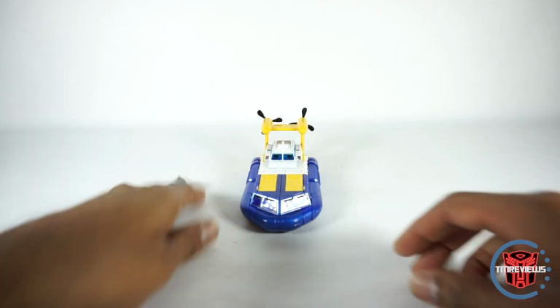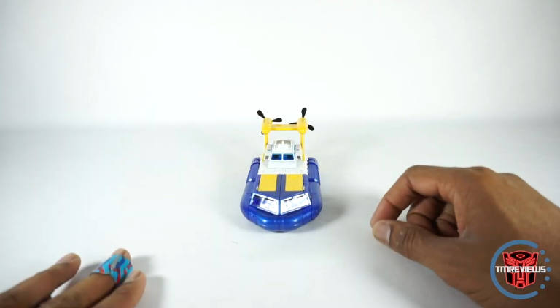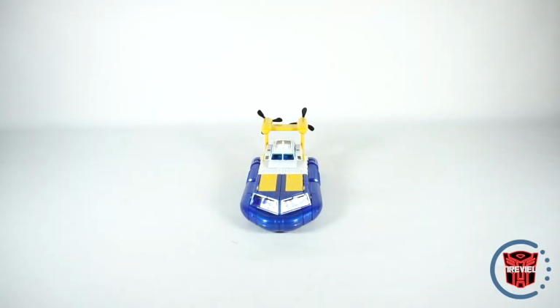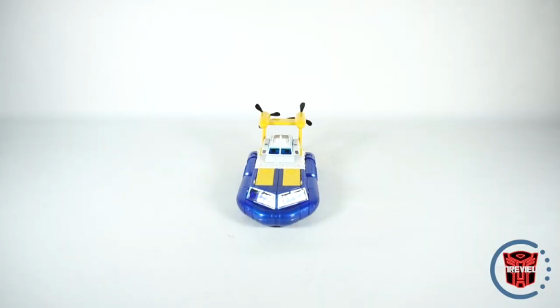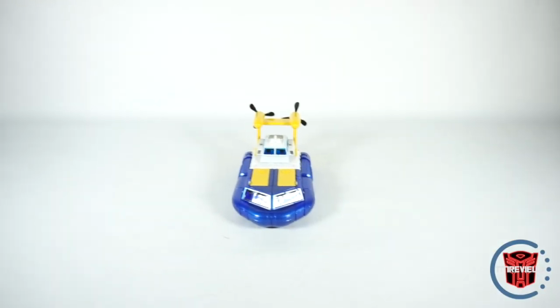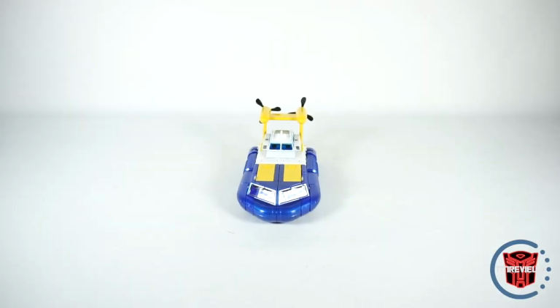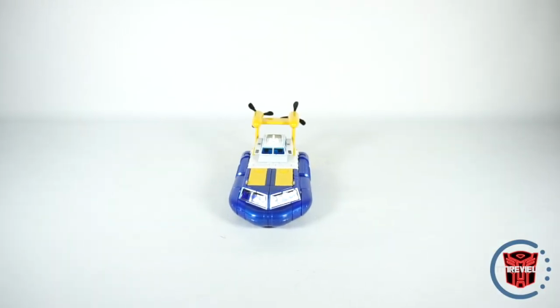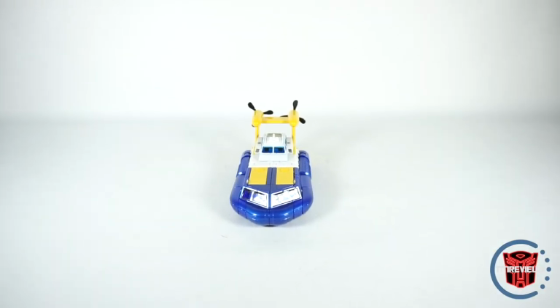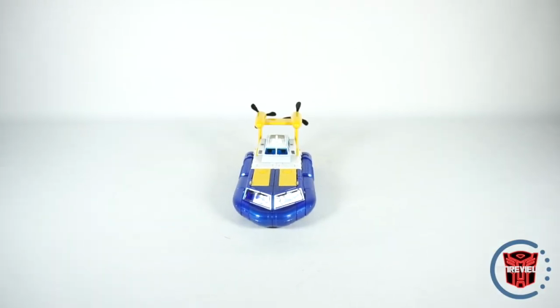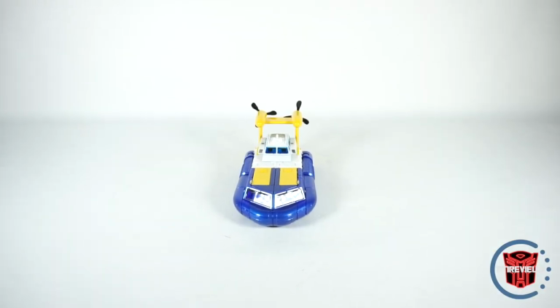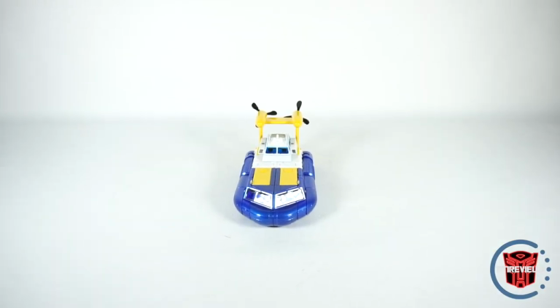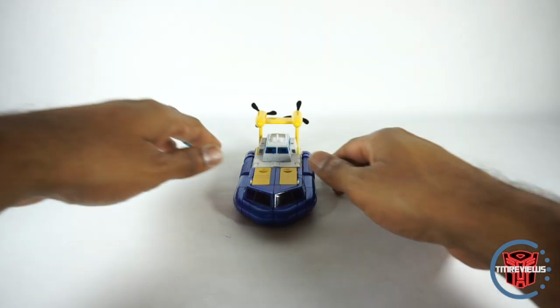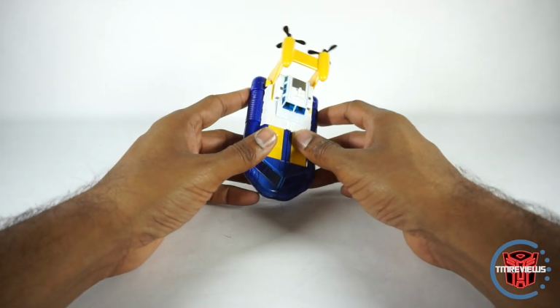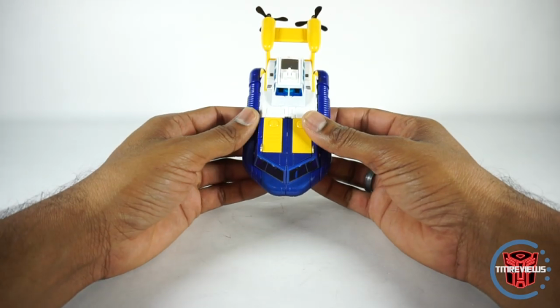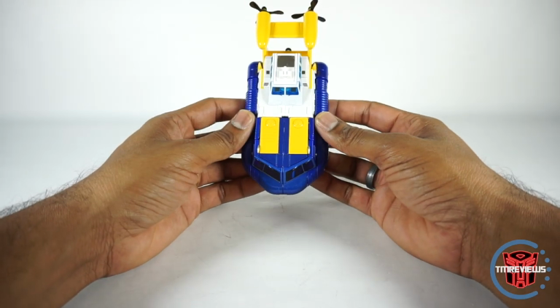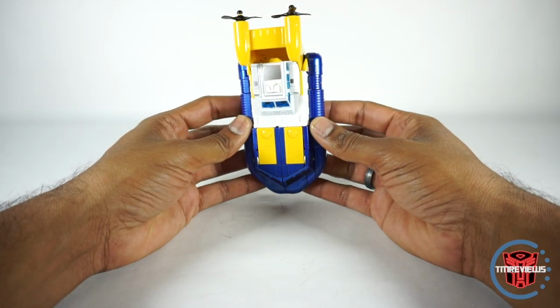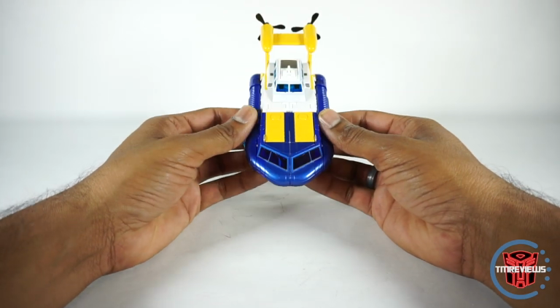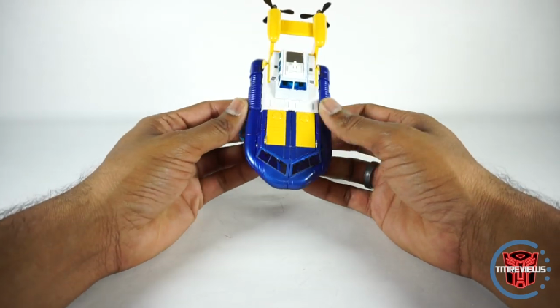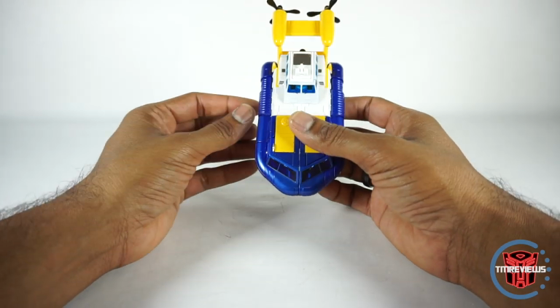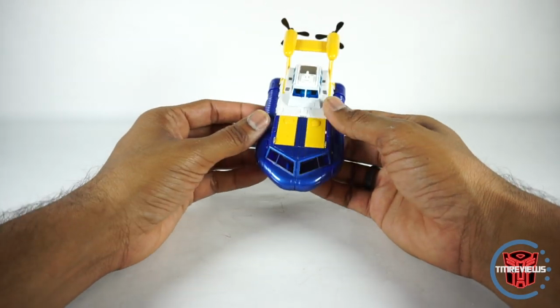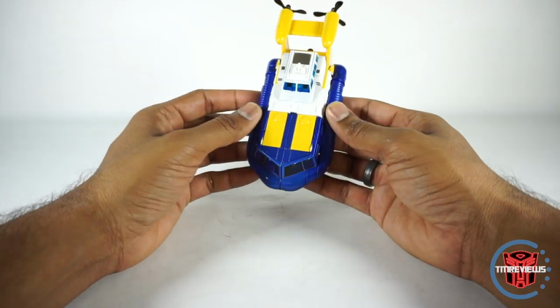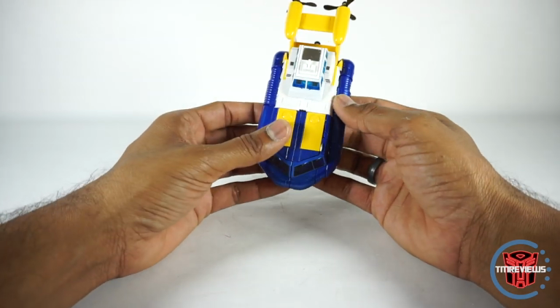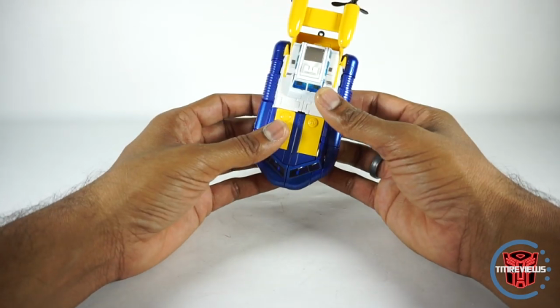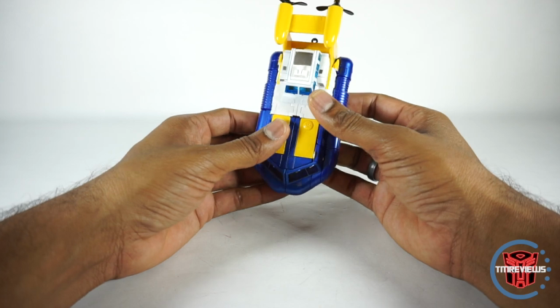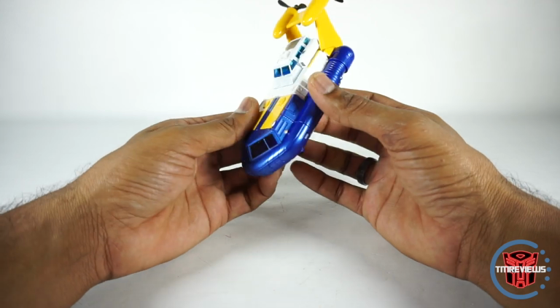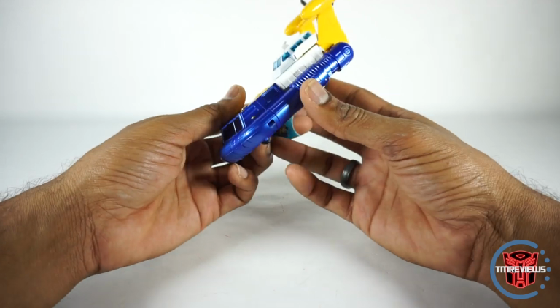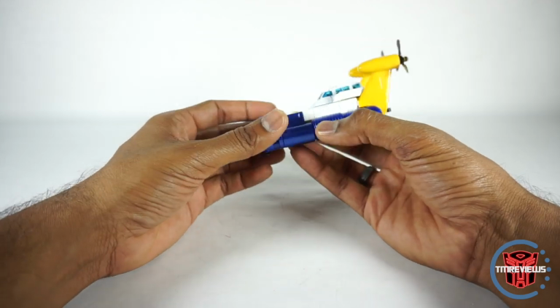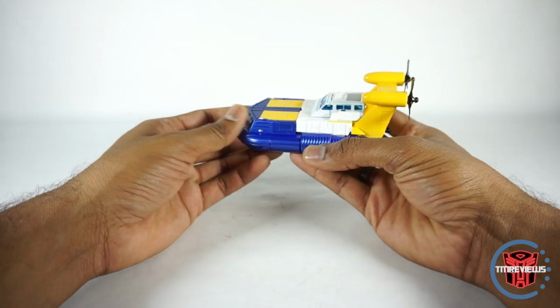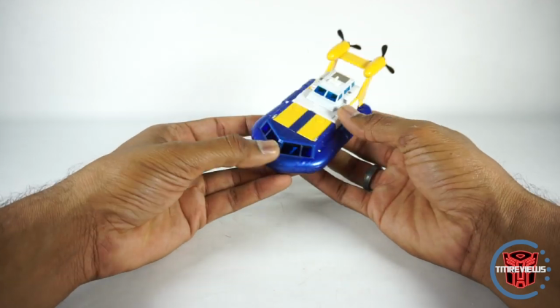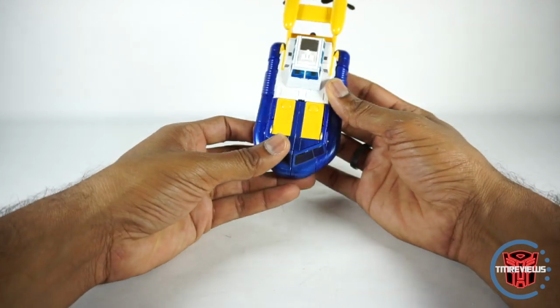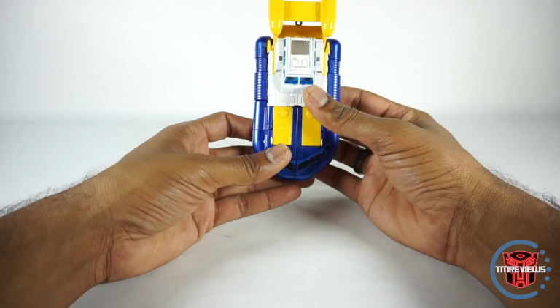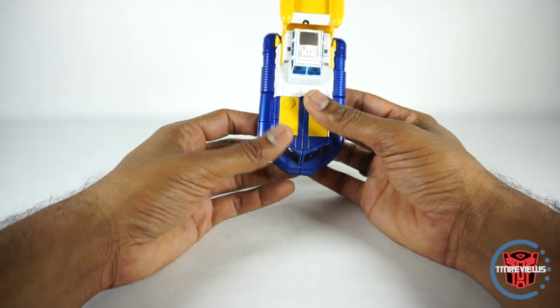Now let's take a look at the transformation. This is a really fun transformation. I was a little worried that it was going to be kind of involved and a pain, but it's not. It's well designed. So let's get started.